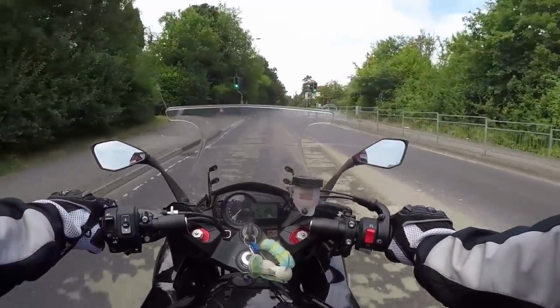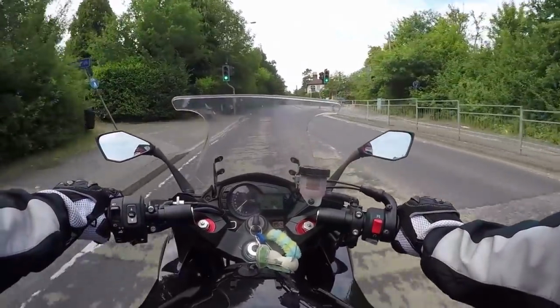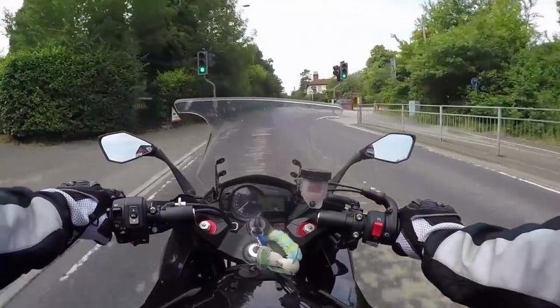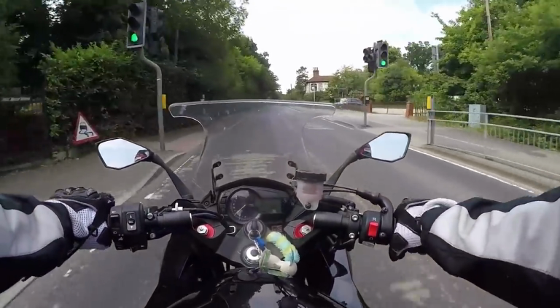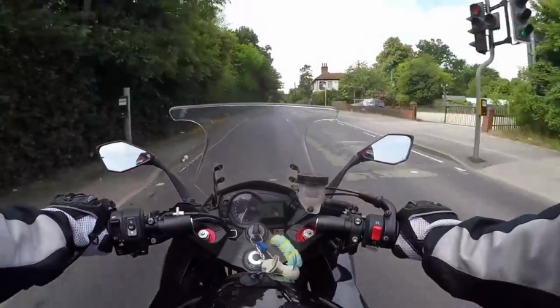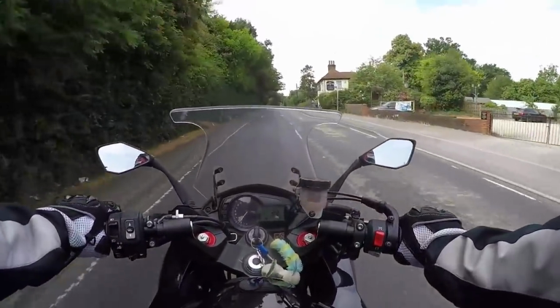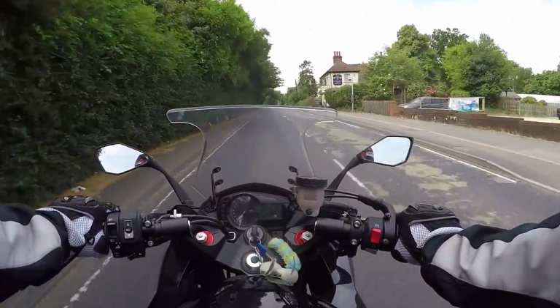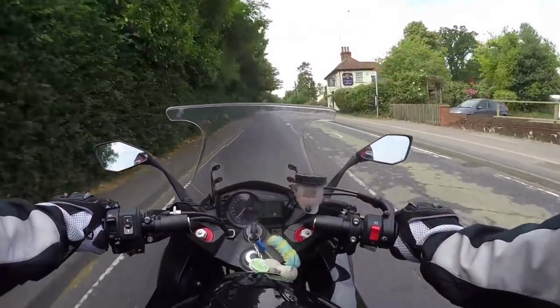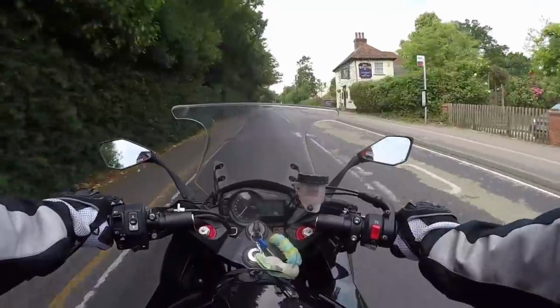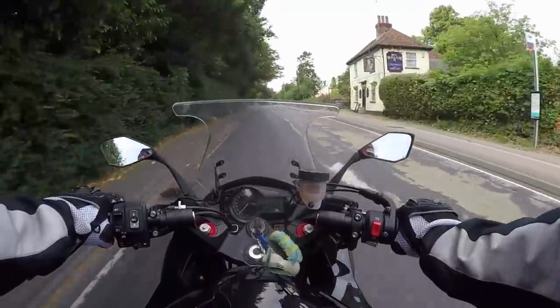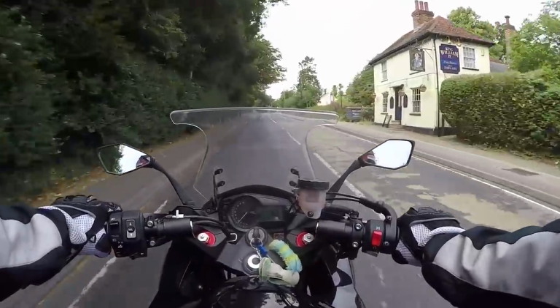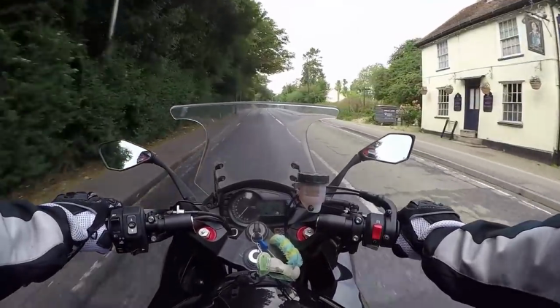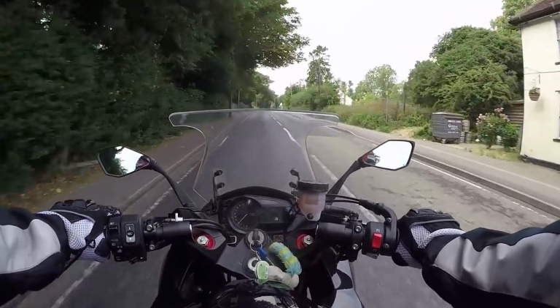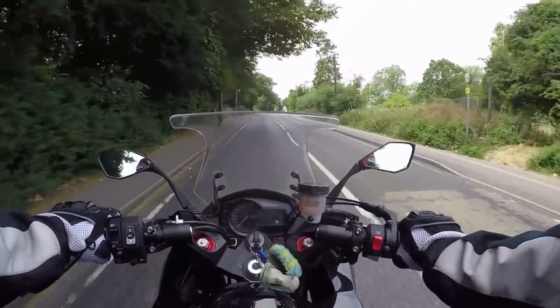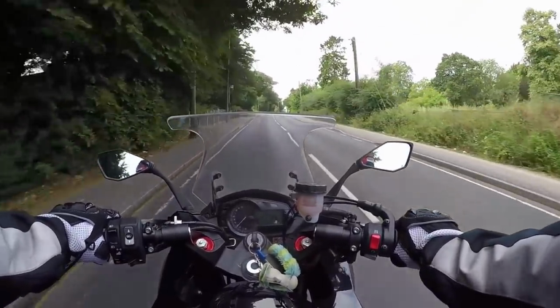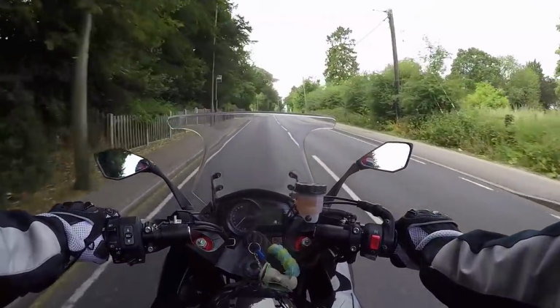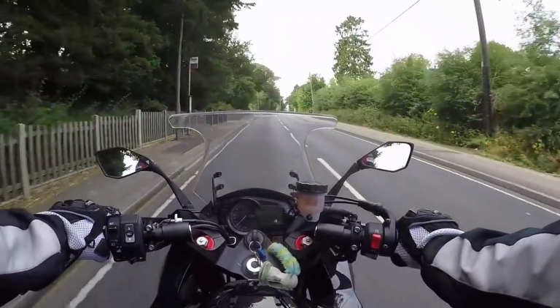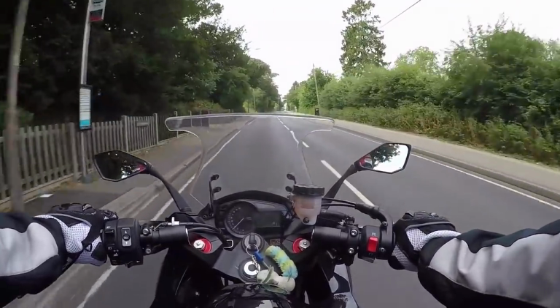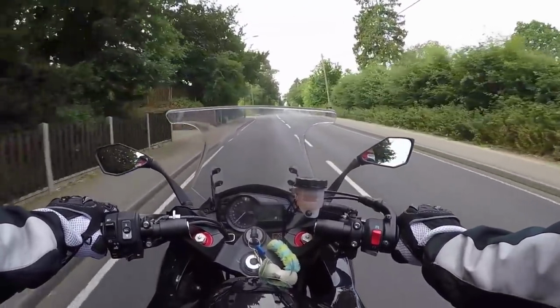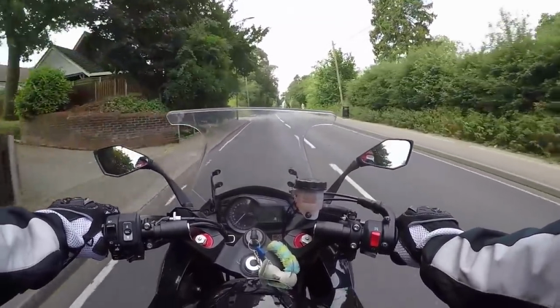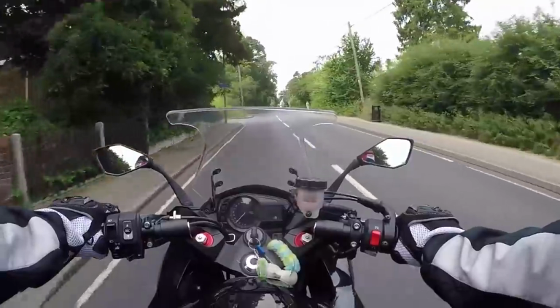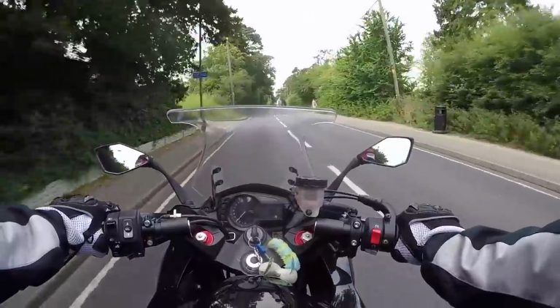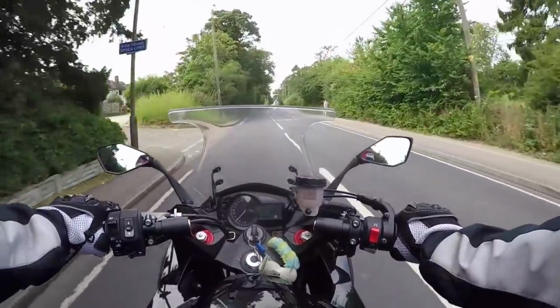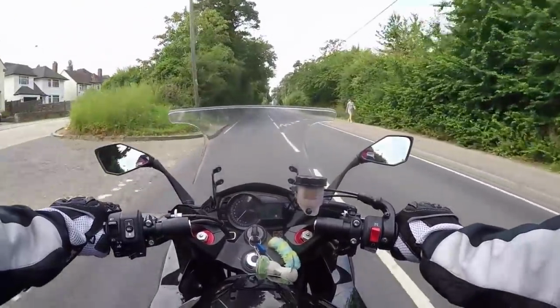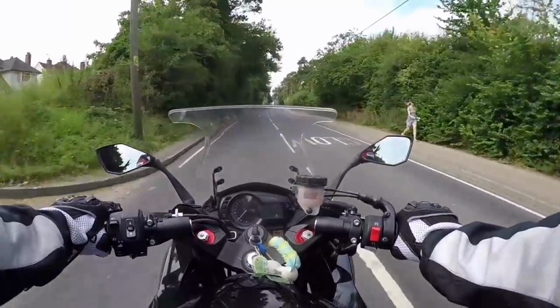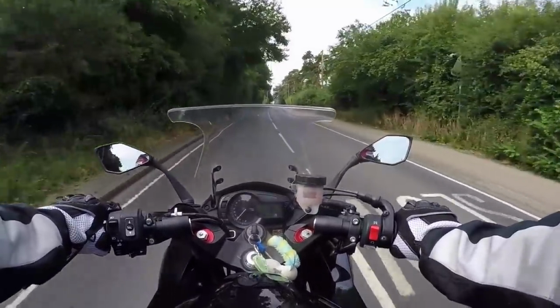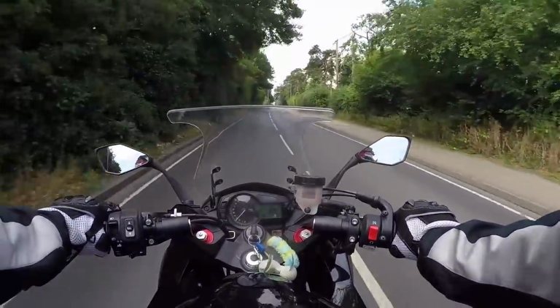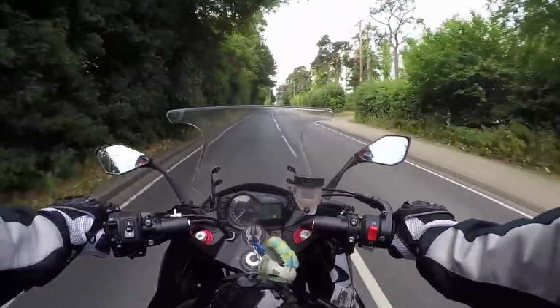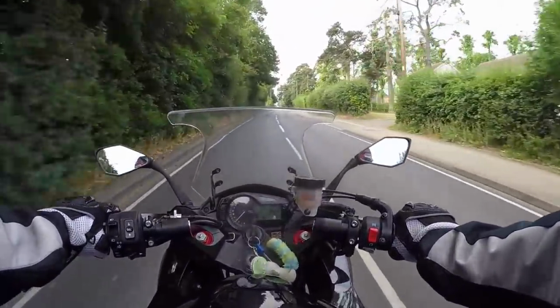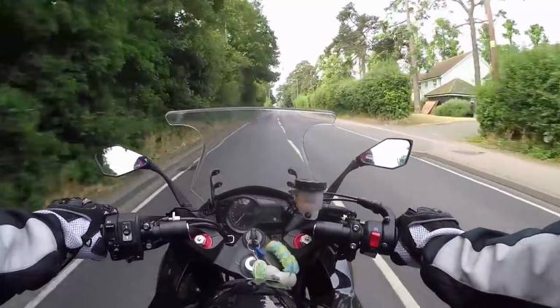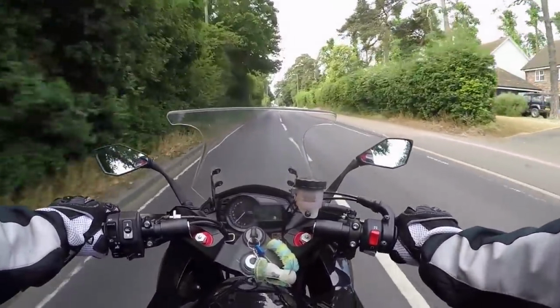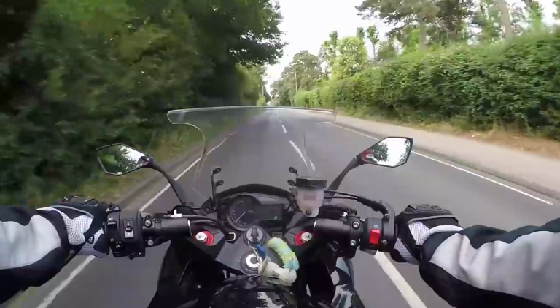Always be careful when you spot diesel — that little line you can see there. I can smell it as well. A bus, van, or lorry has left the cap off and it just pours diesel everywhere, which is very dangerous for a motorbike. I'm glad it didn't come off then.